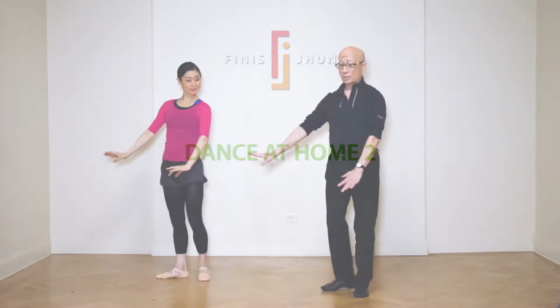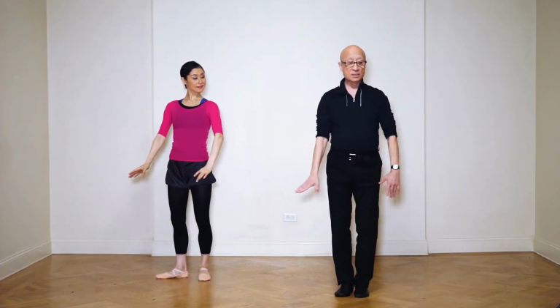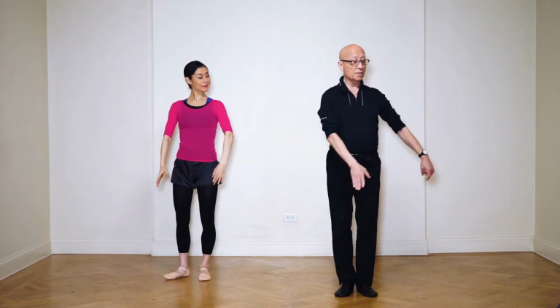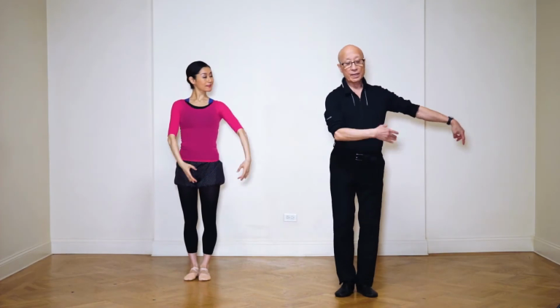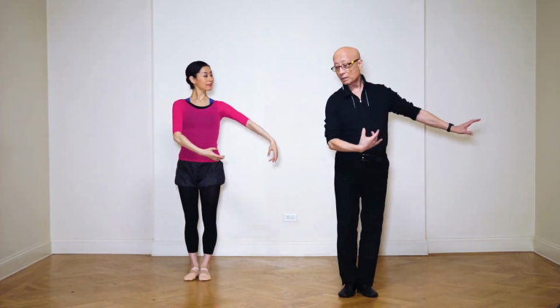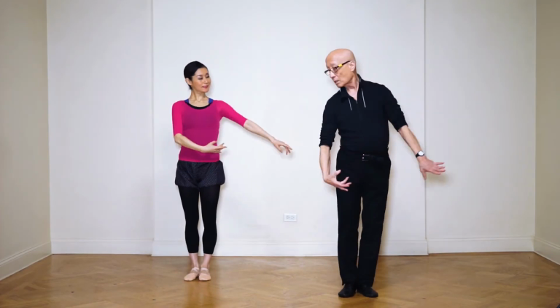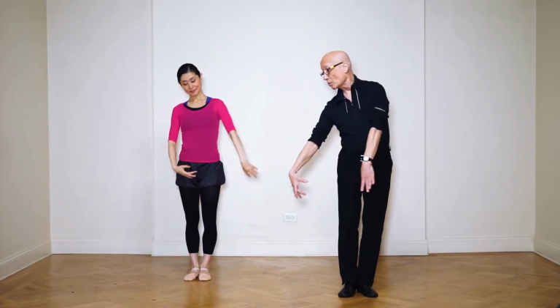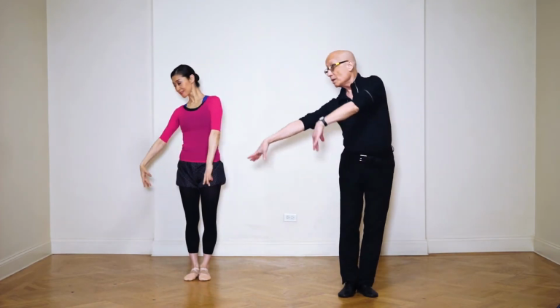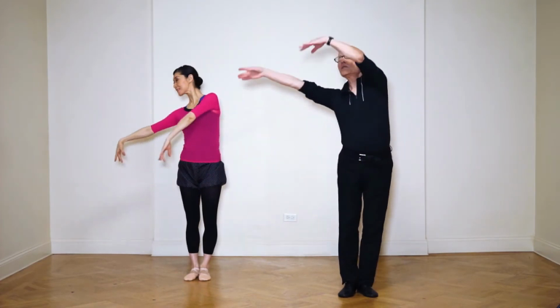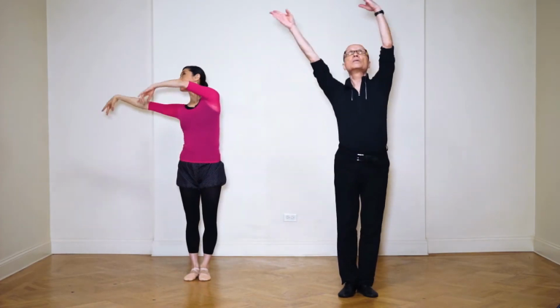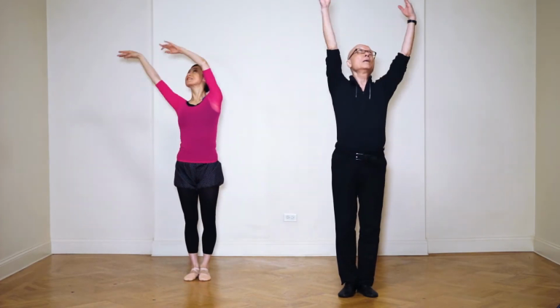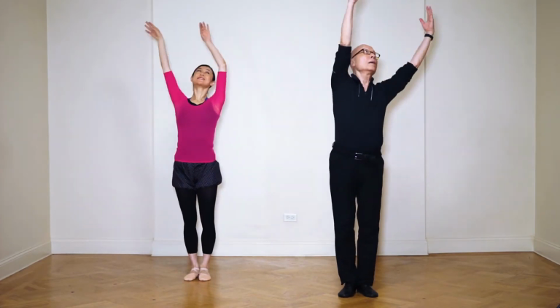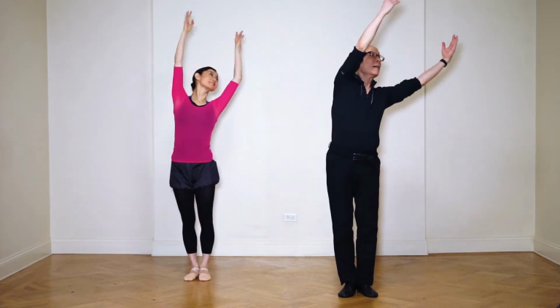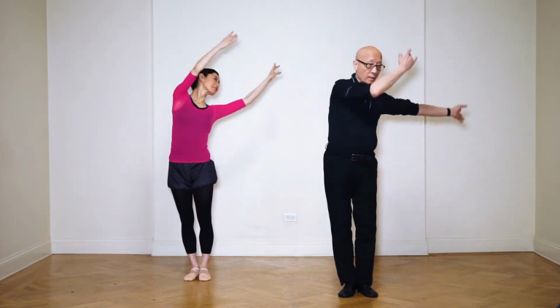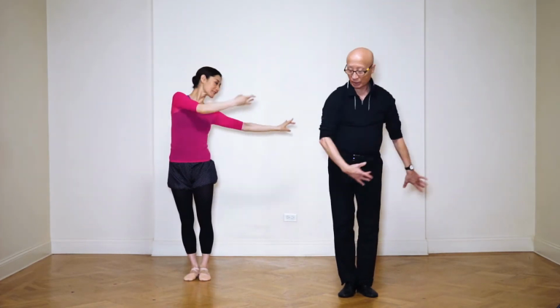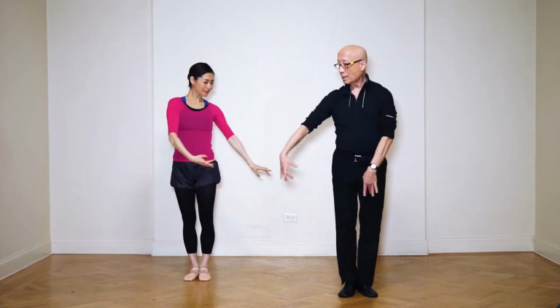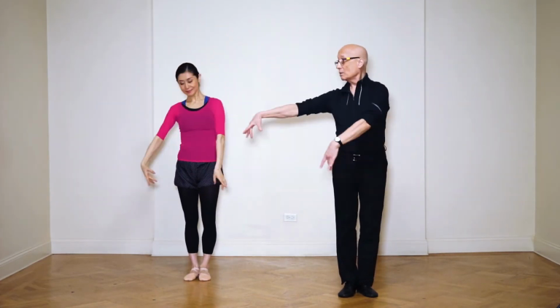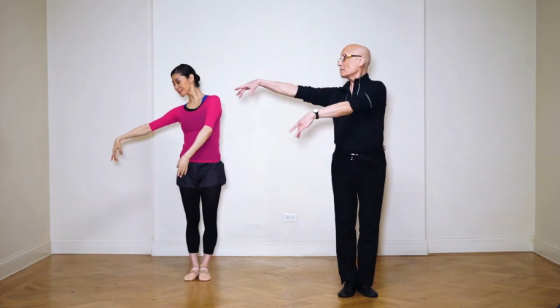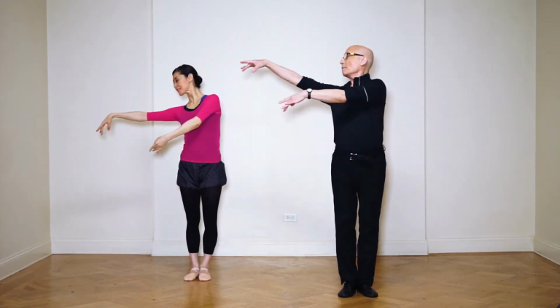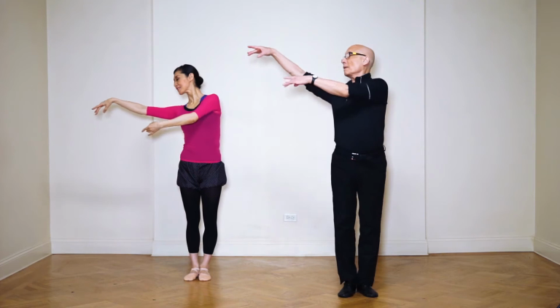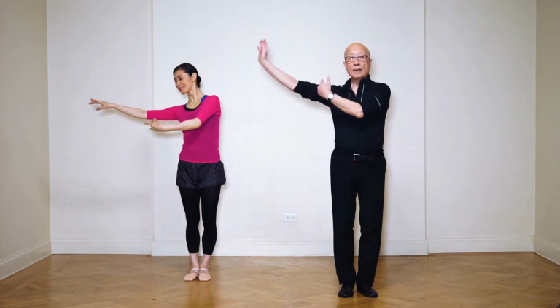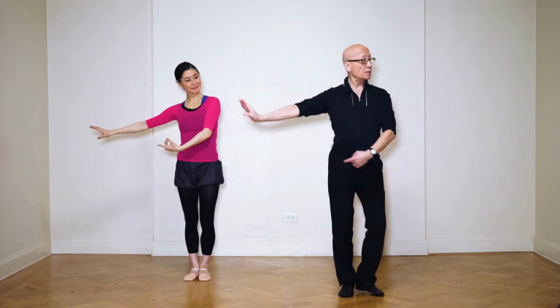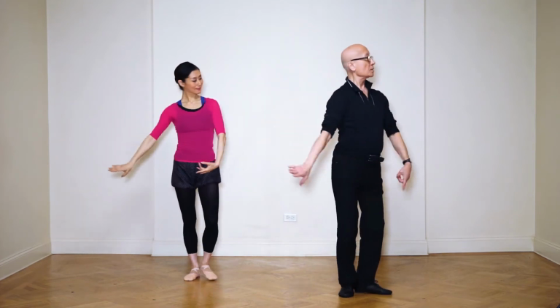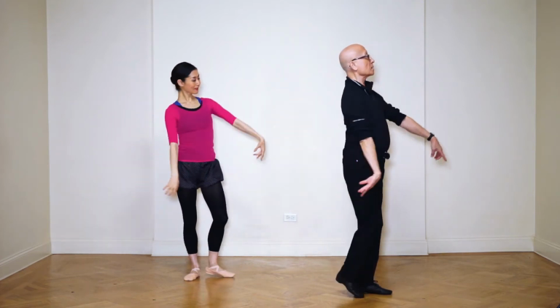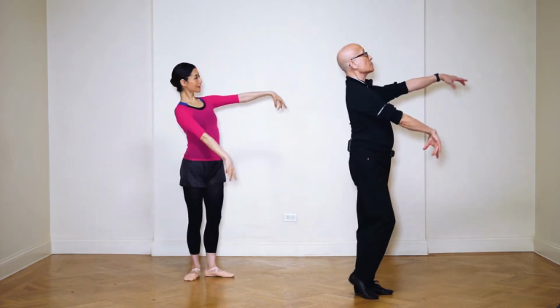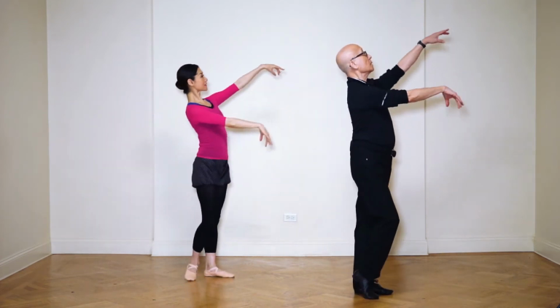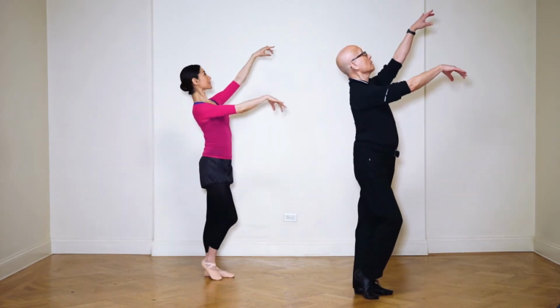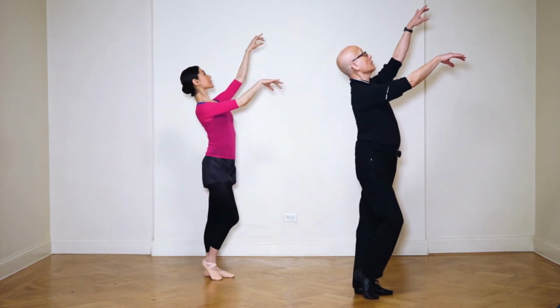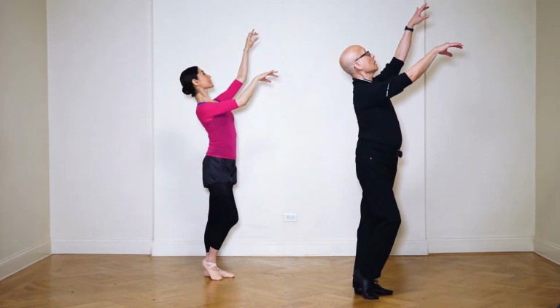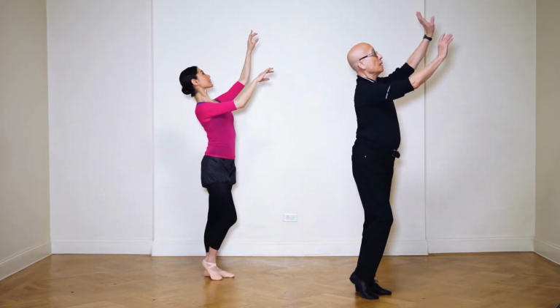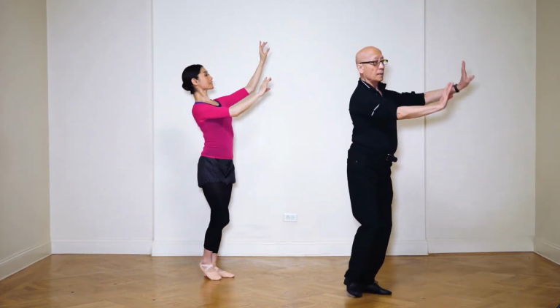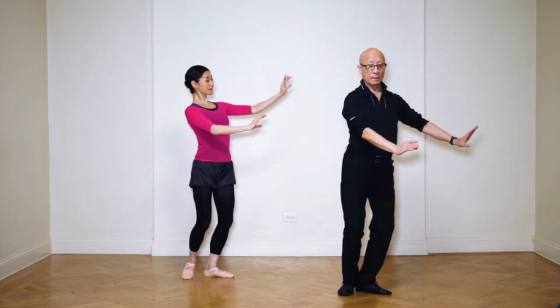Let's go this way, reach, and out, and this way, and in.